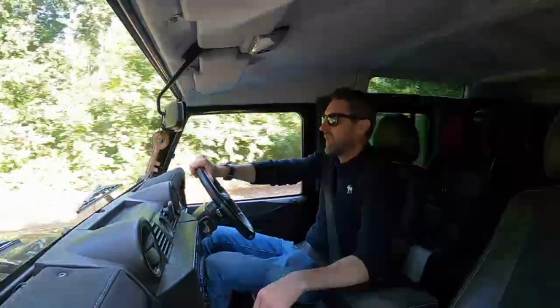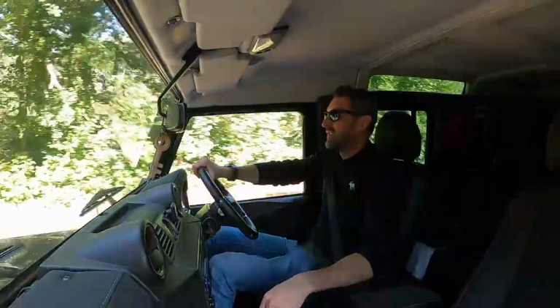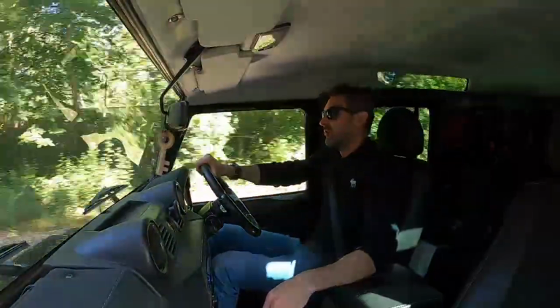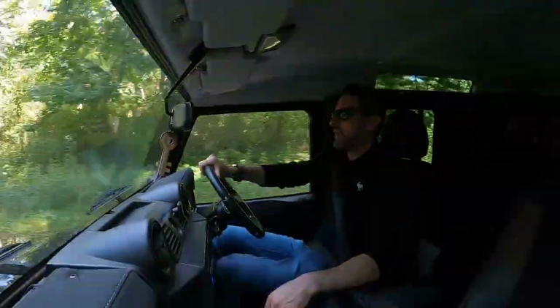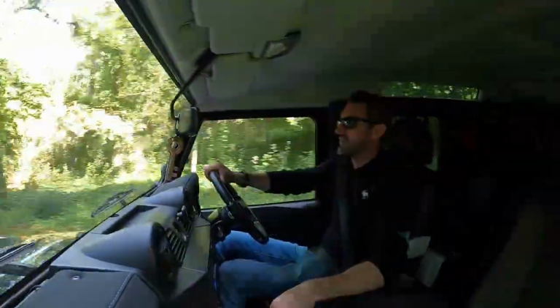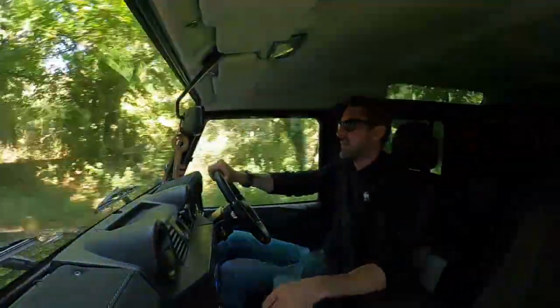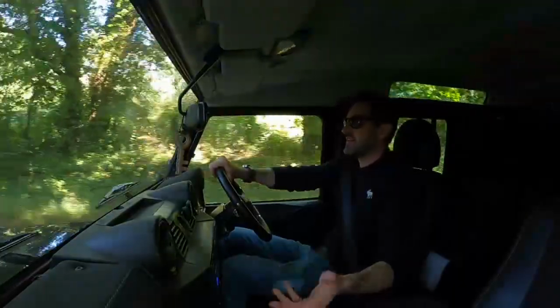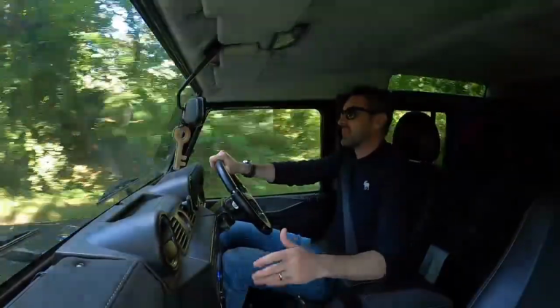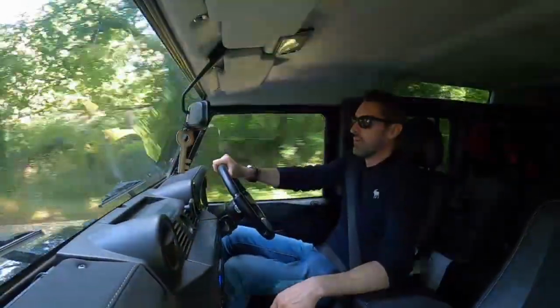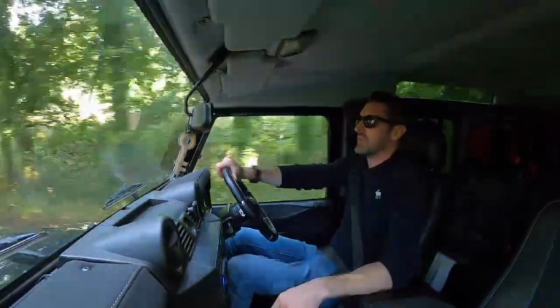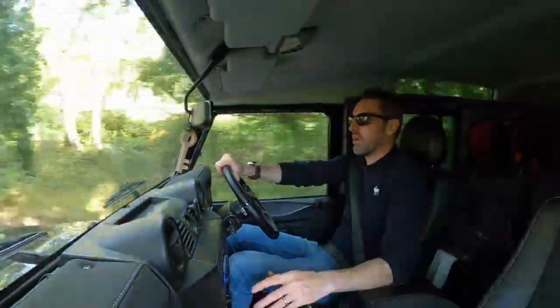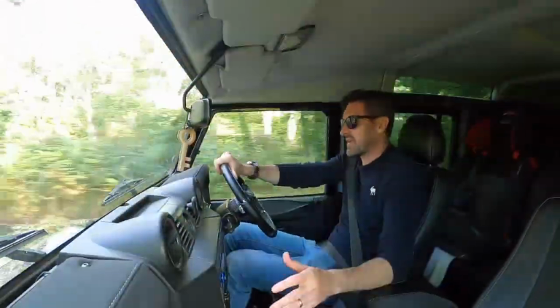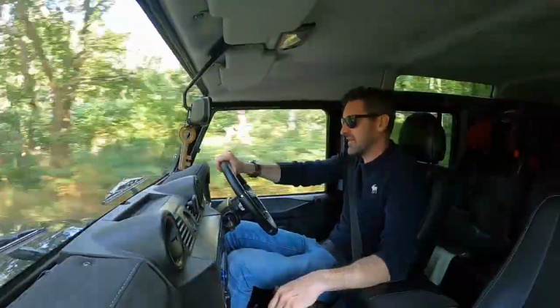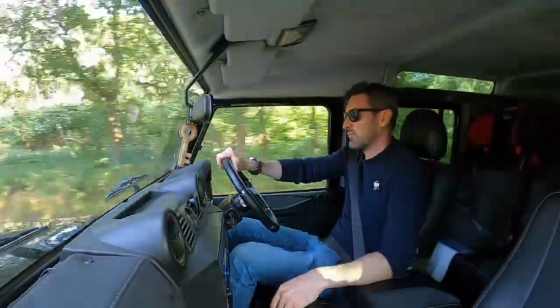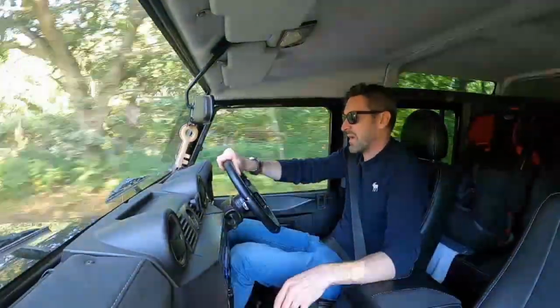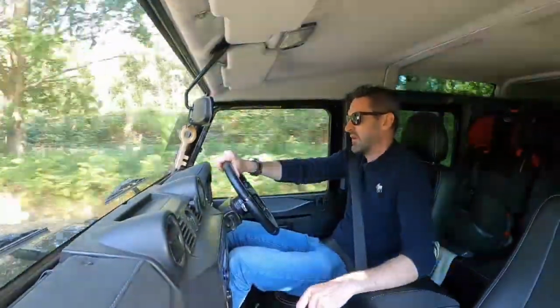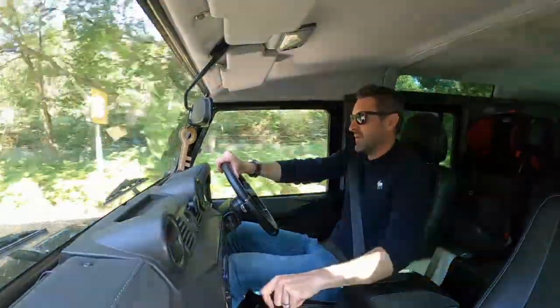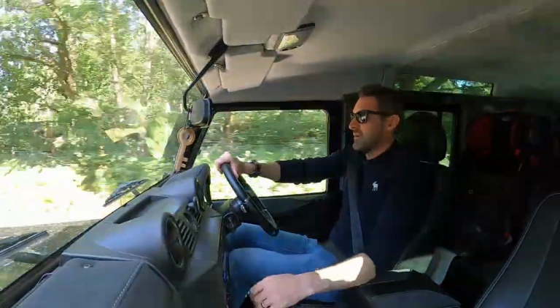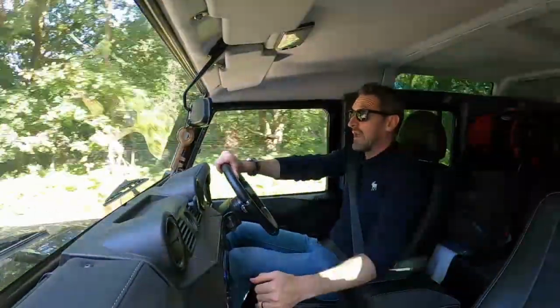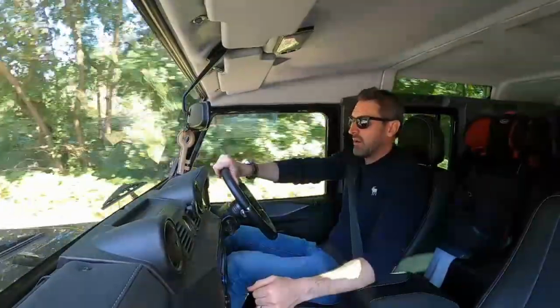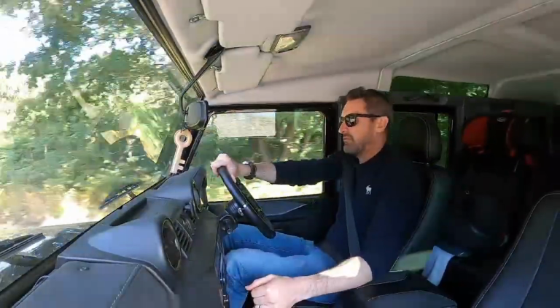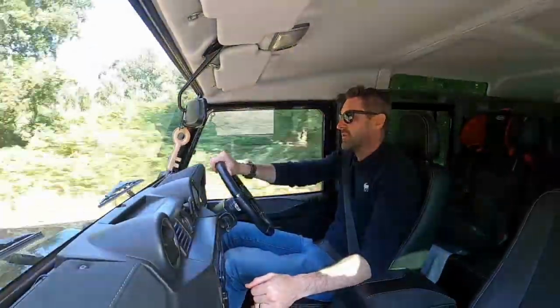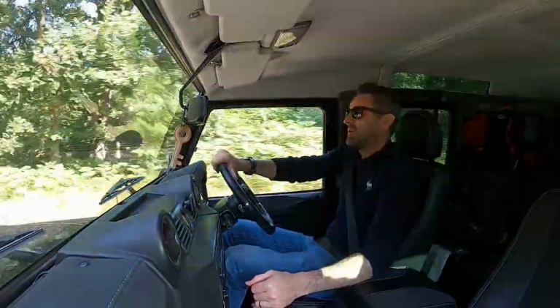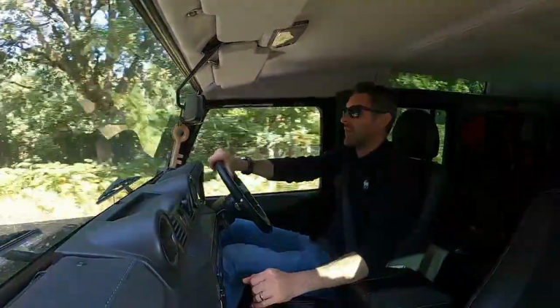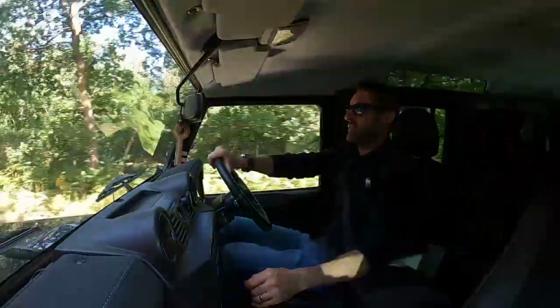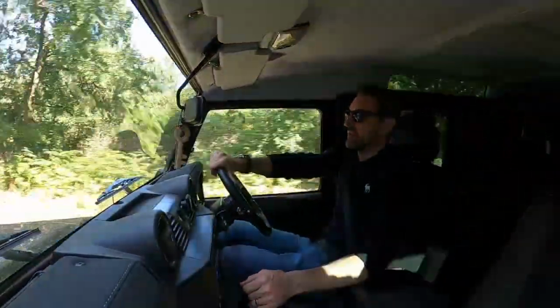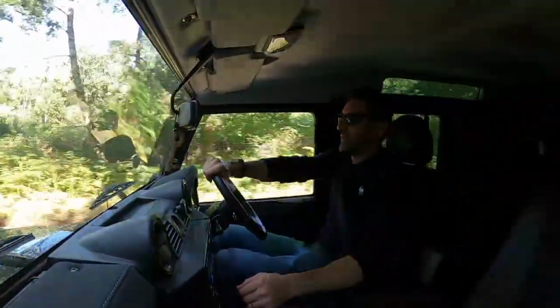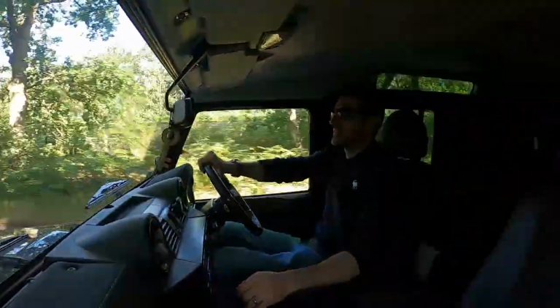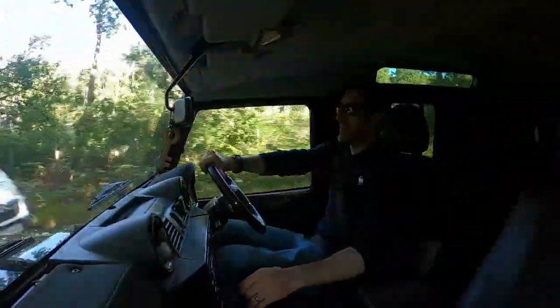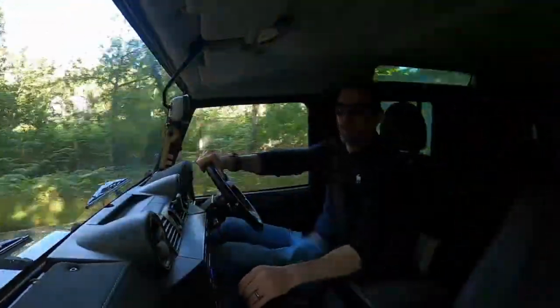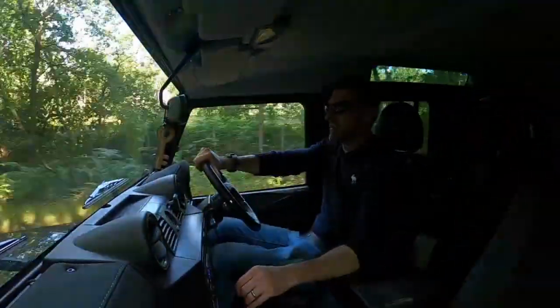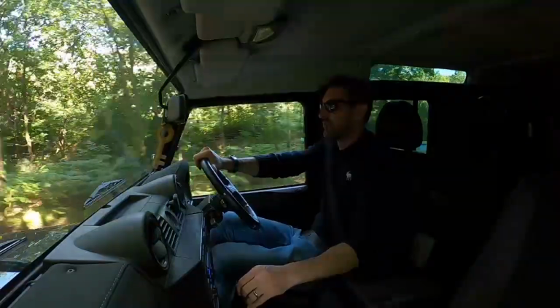And definitely on motorways at 60-70, I wouldn't recommend trying to overtake cars in this even remapped. You can and I have, but it's normally just little old ladies in their Micras.